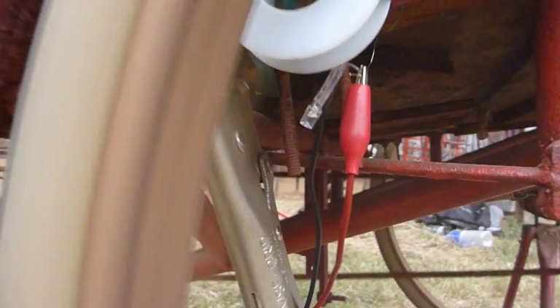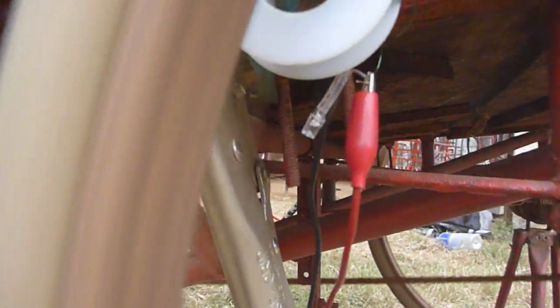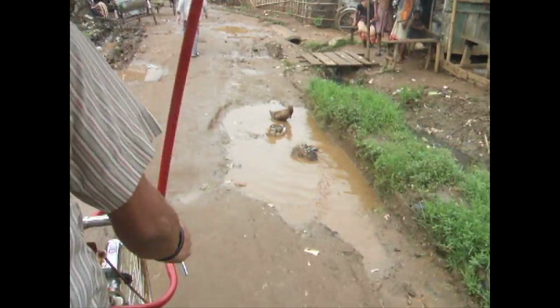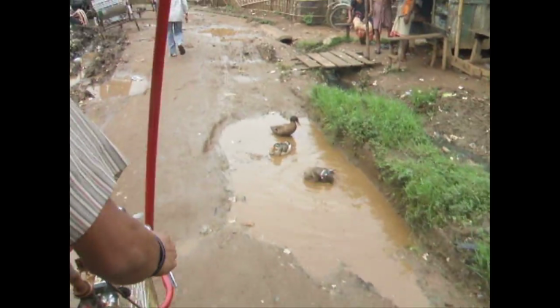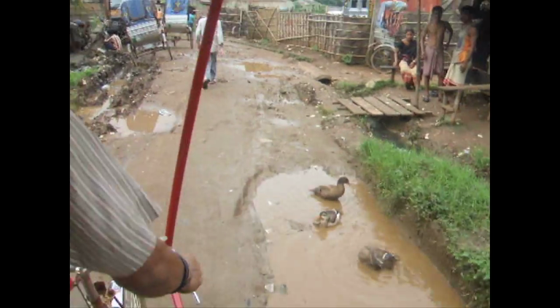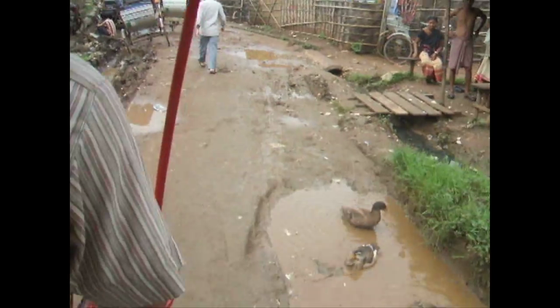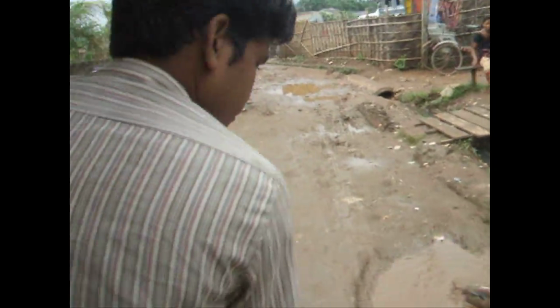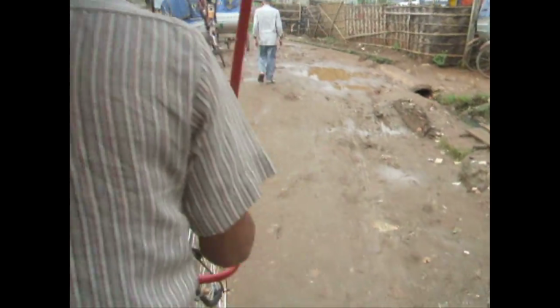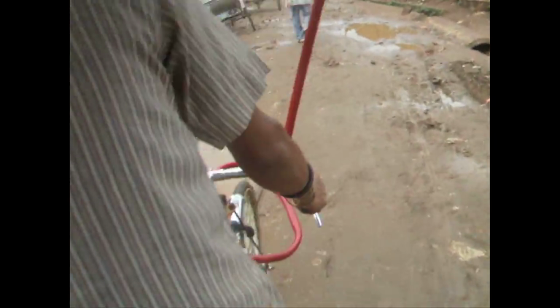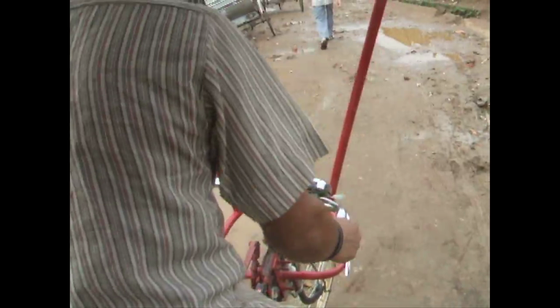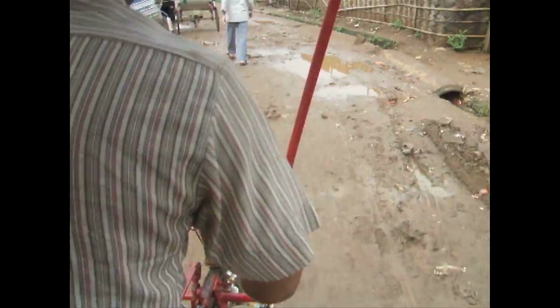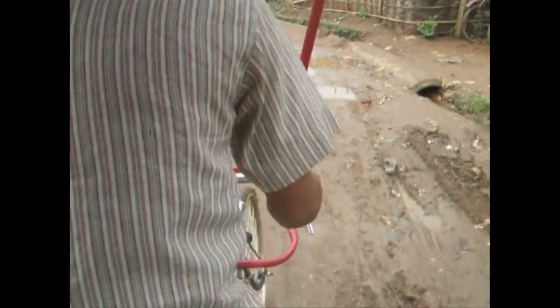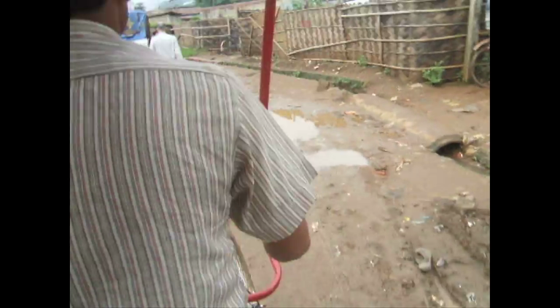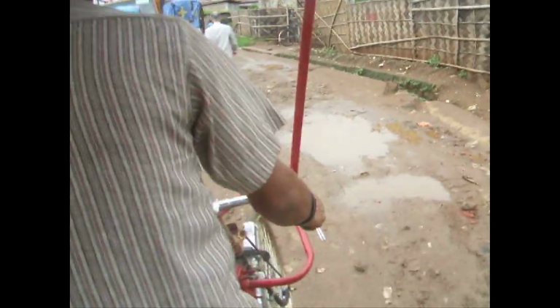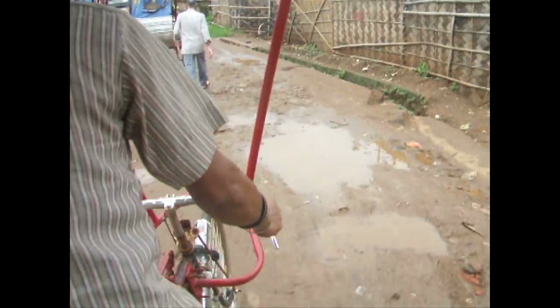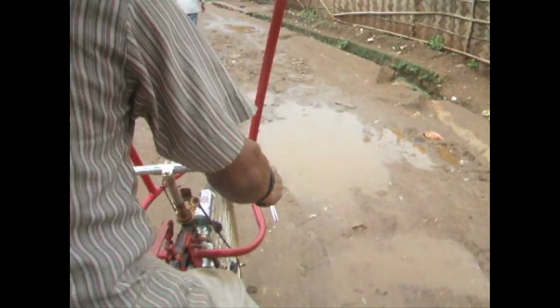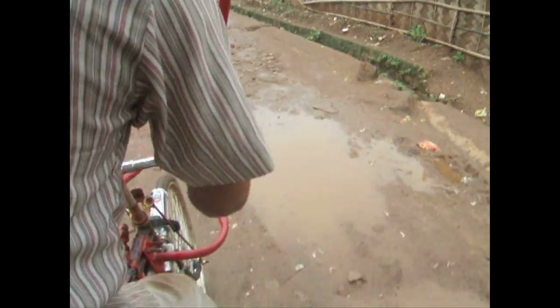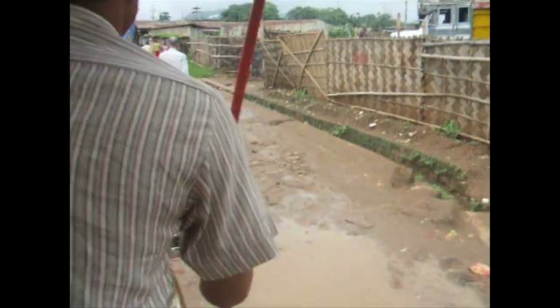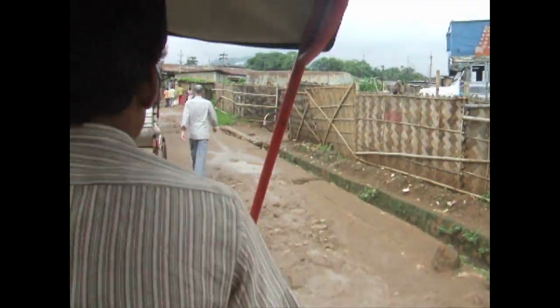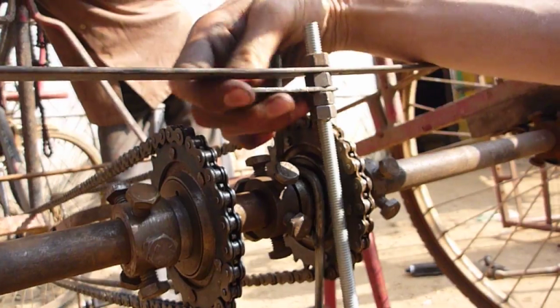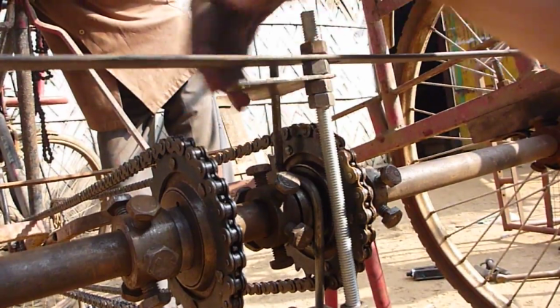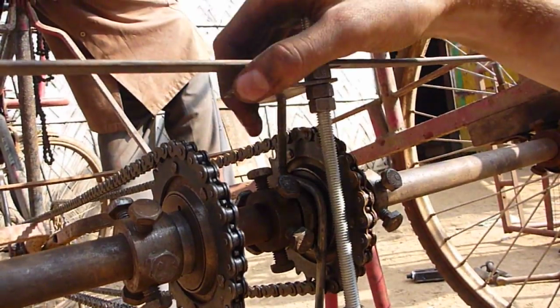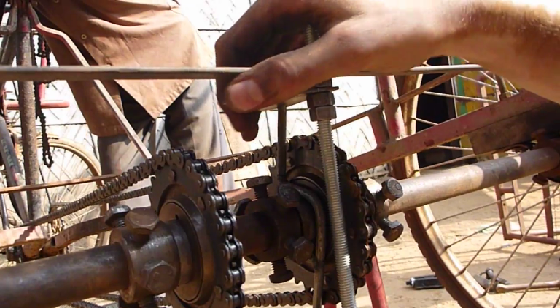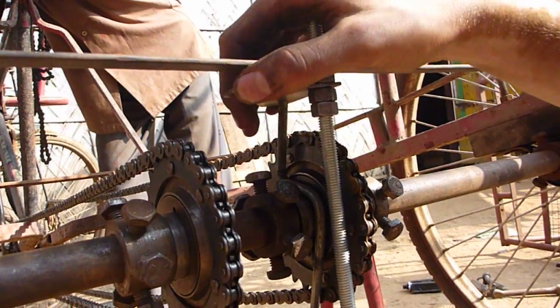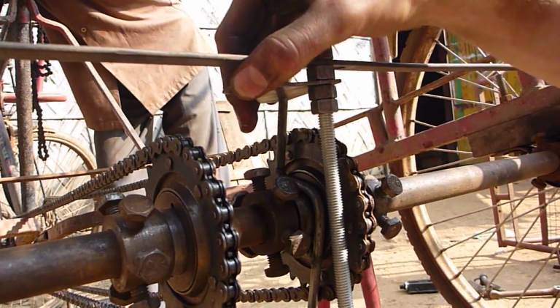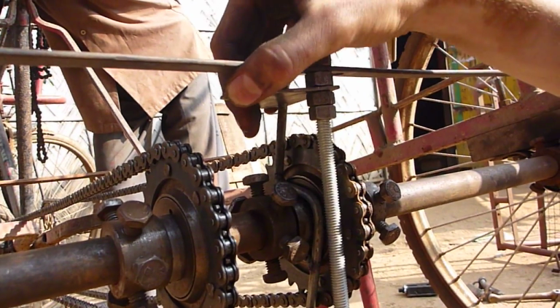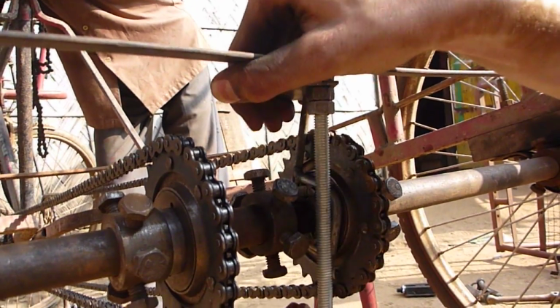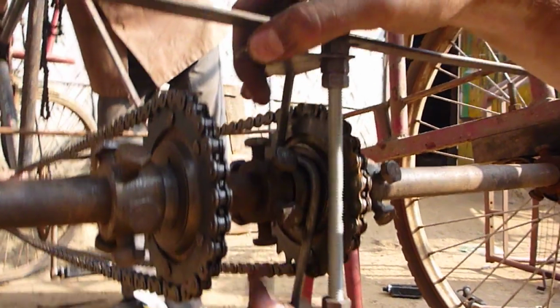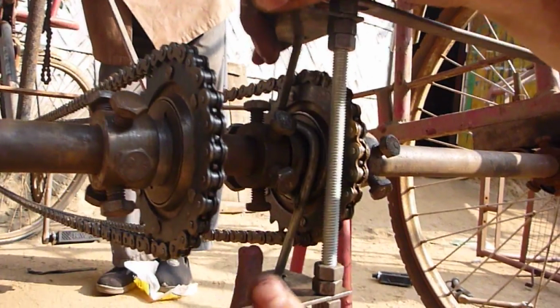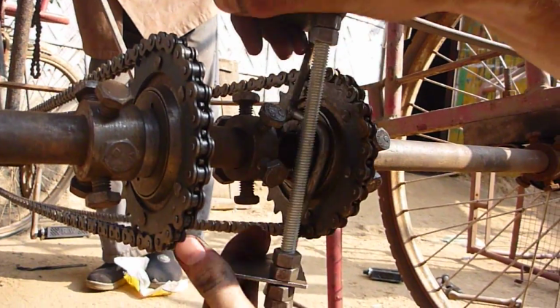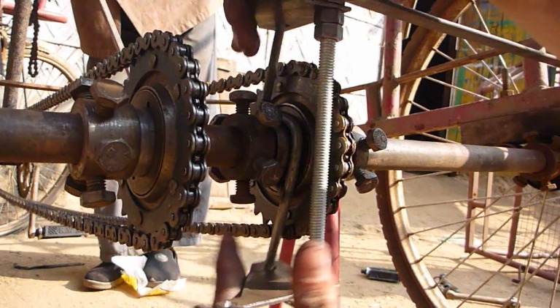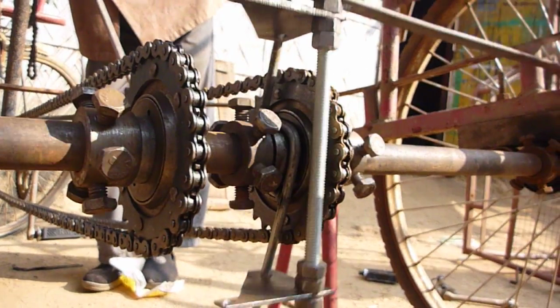Traditional rickshaws are single-speed with a high gear ratio, which makes driving uphill with passengers while starting and stopping in traffic very difficult. We've developed a two-speed design, but are now focused on long-term testing to find the best single-speed gear ratio.